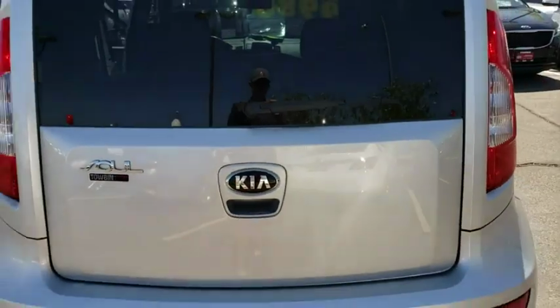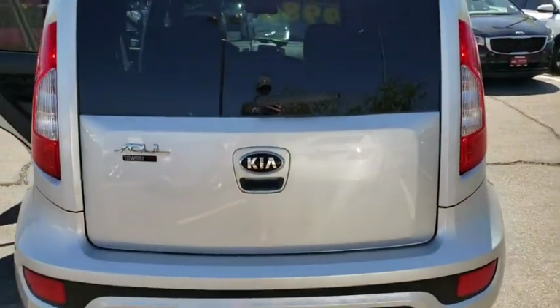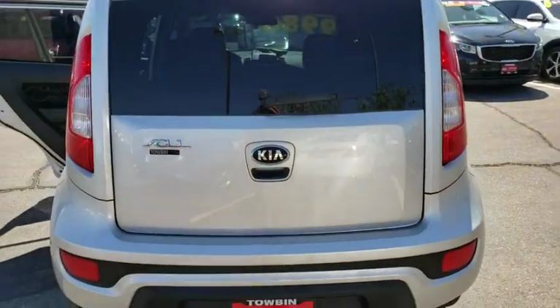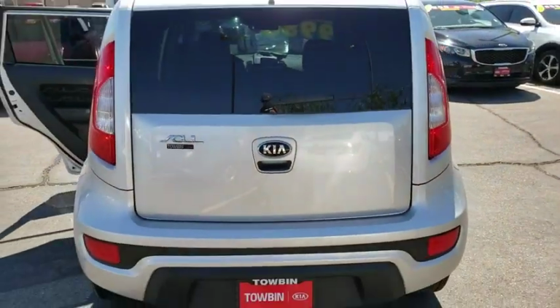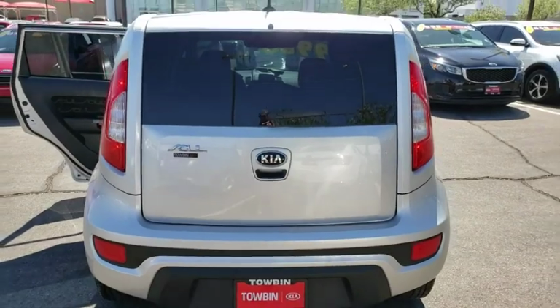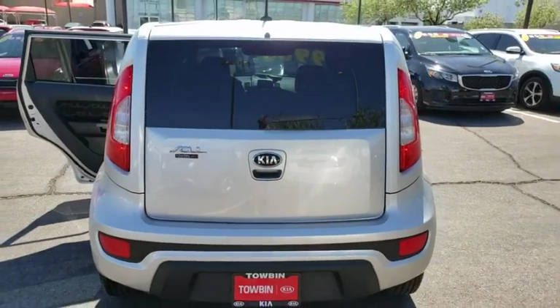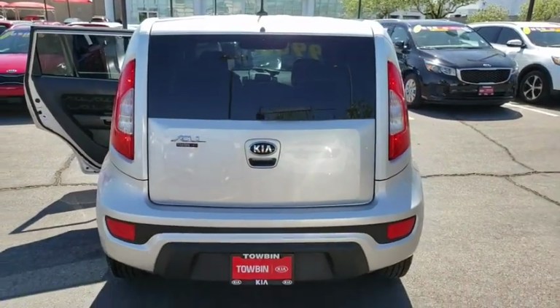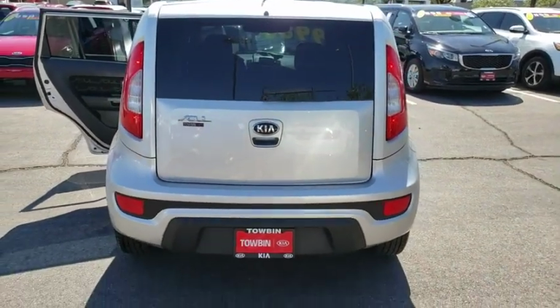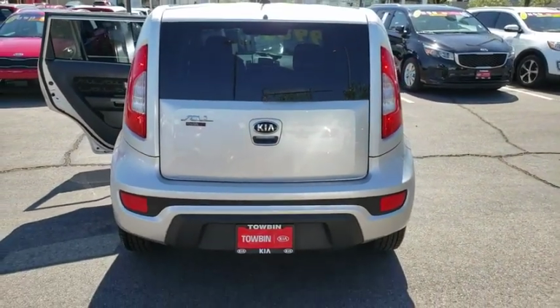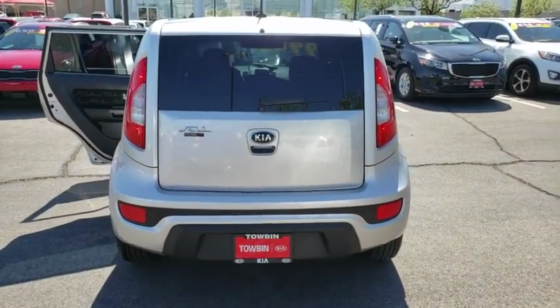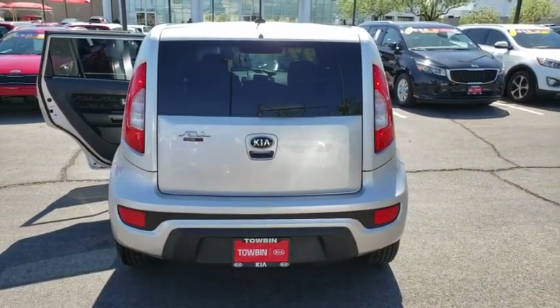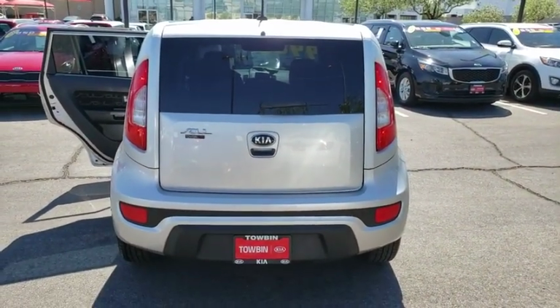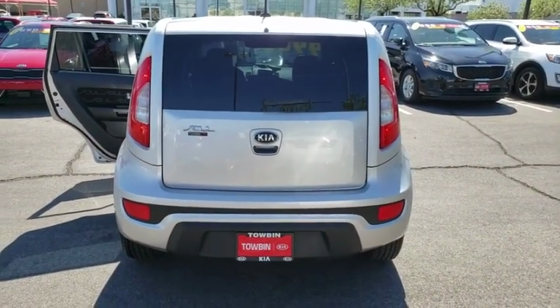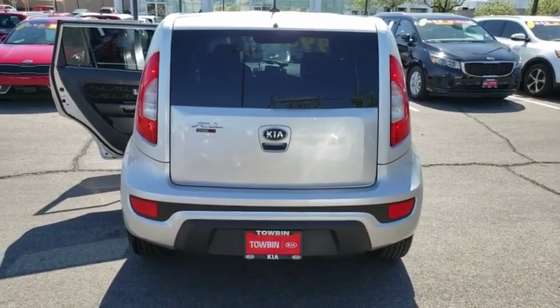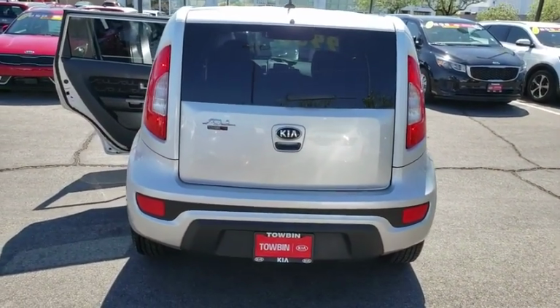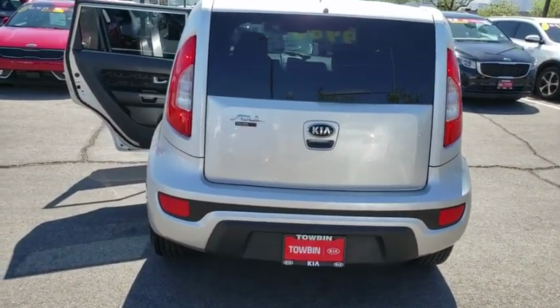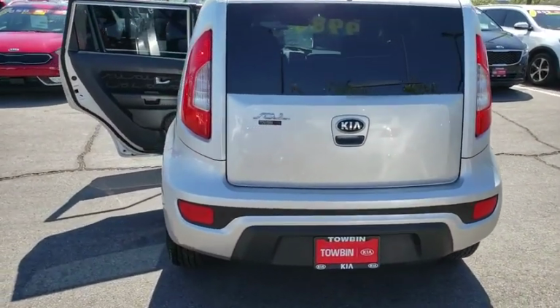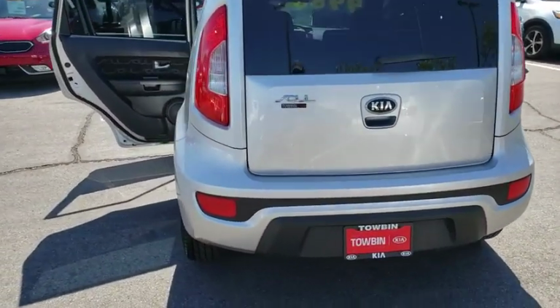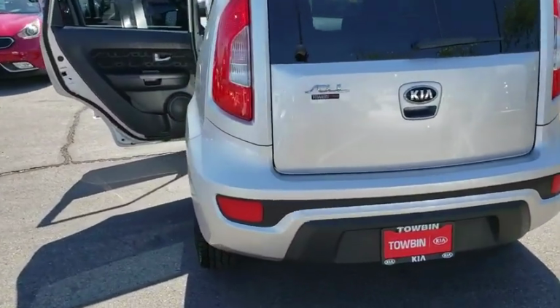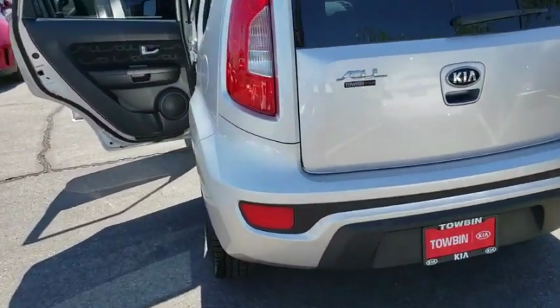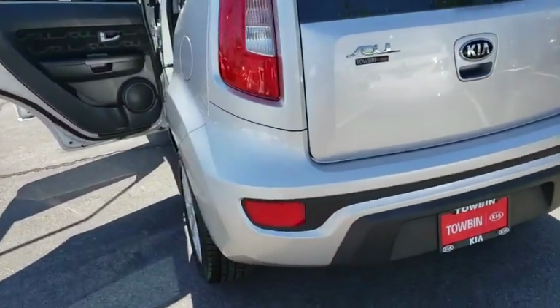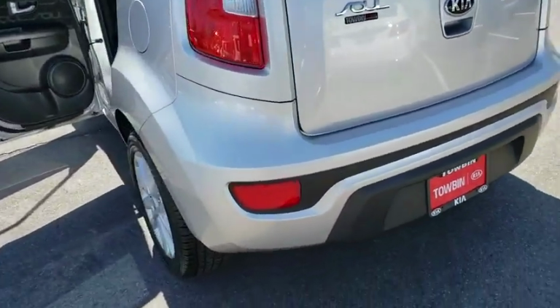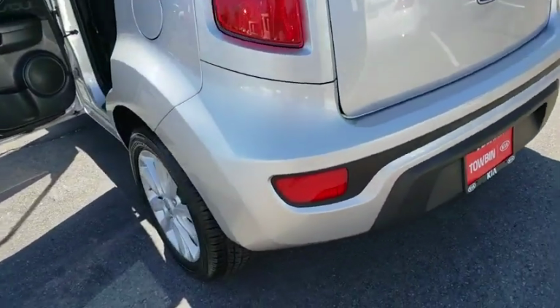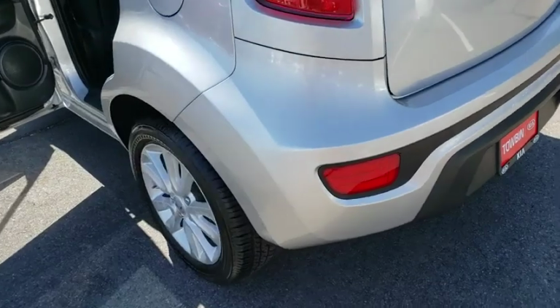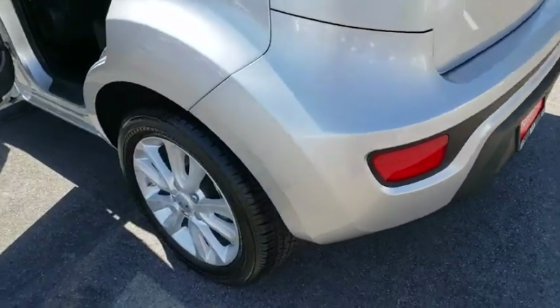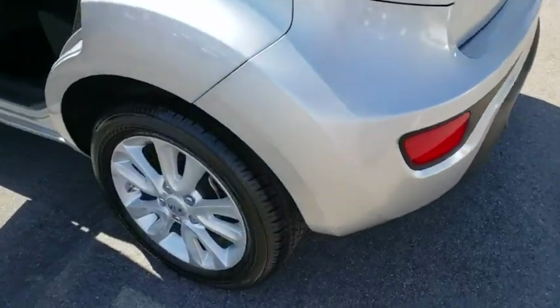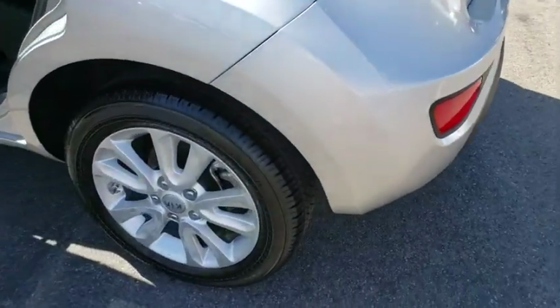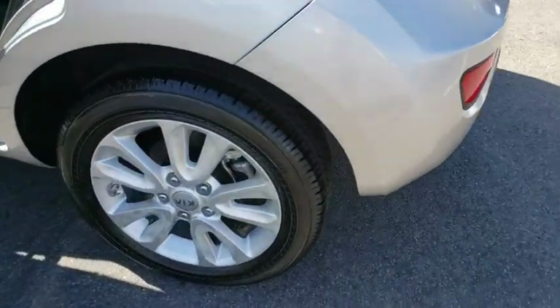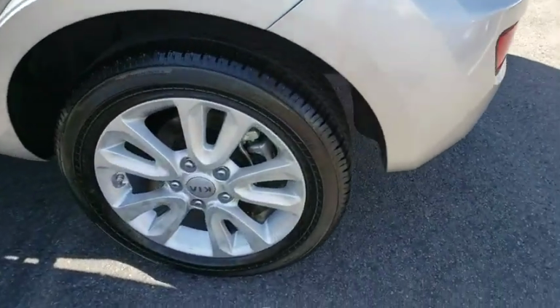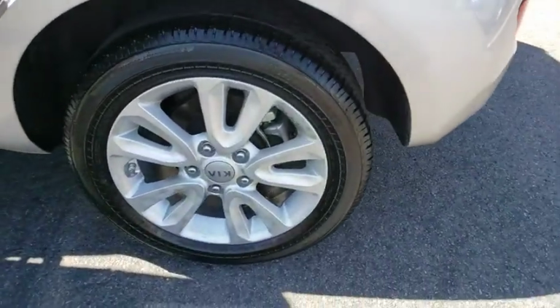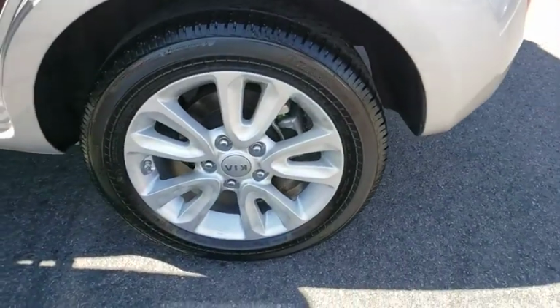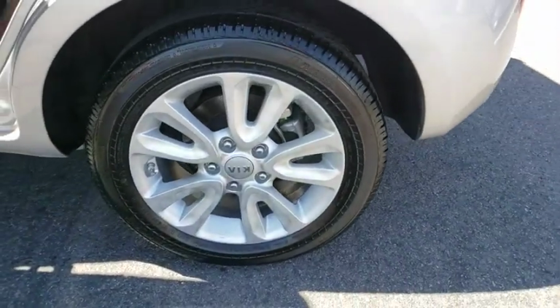Cloth upholstery, tire pressure monitoring system, four-piece floor mat set. Drive away with a great deal on this vehicle. Call or stop in today.